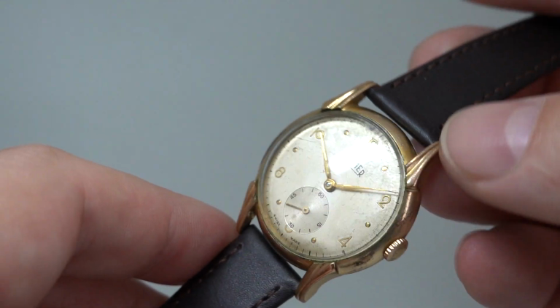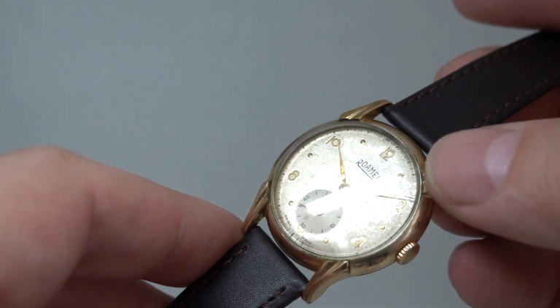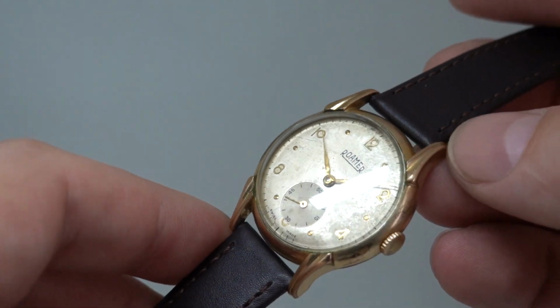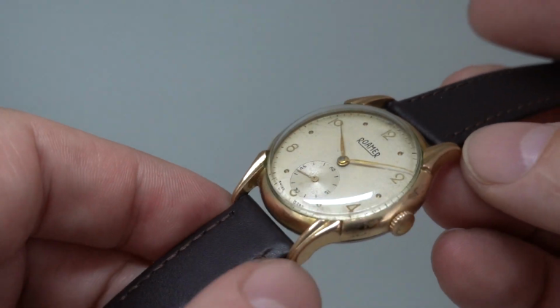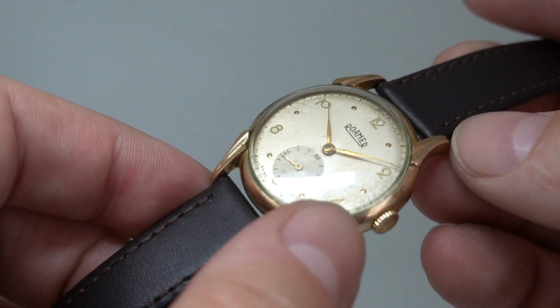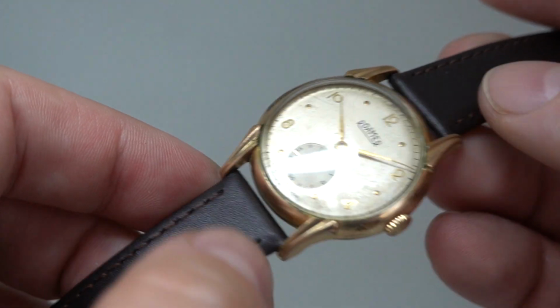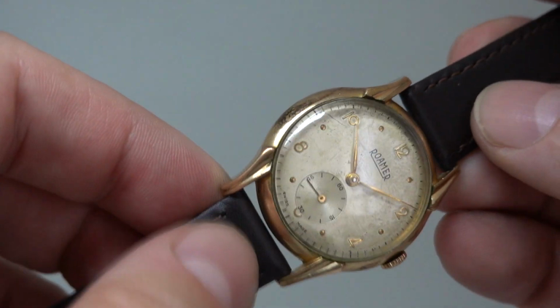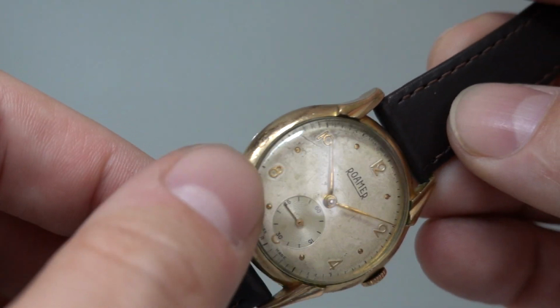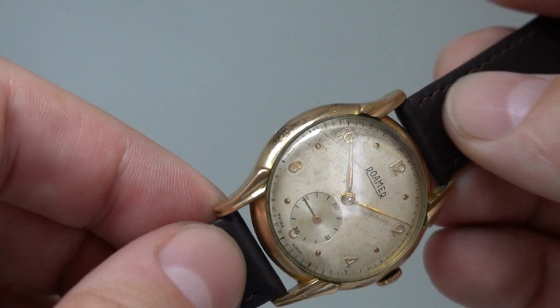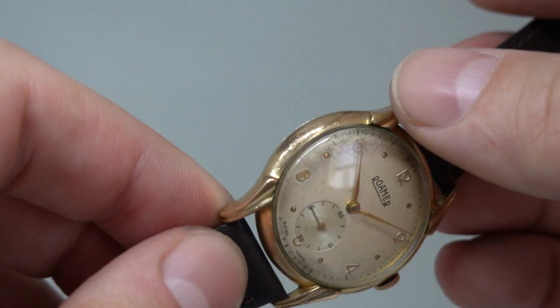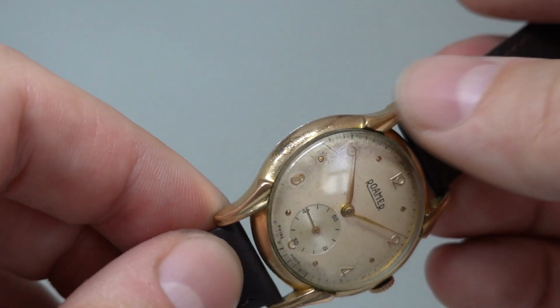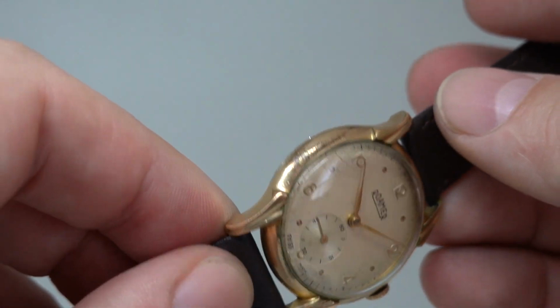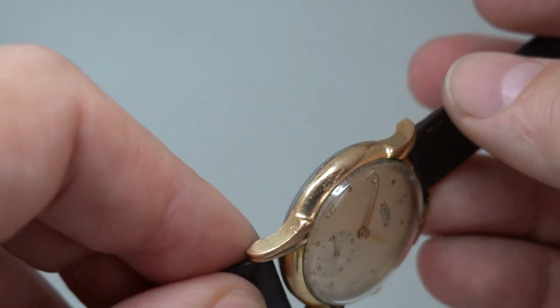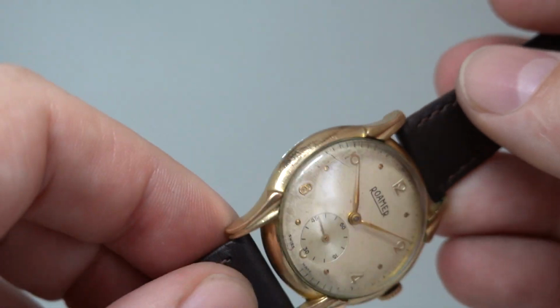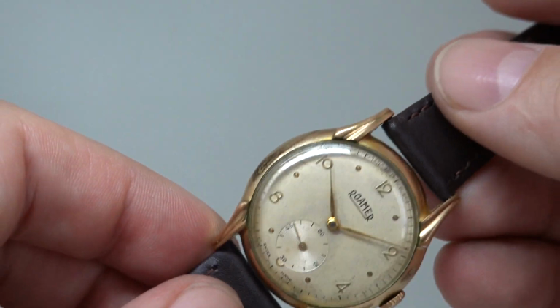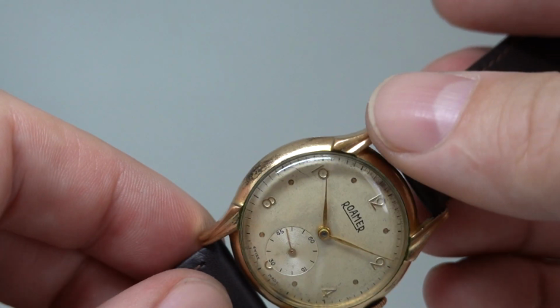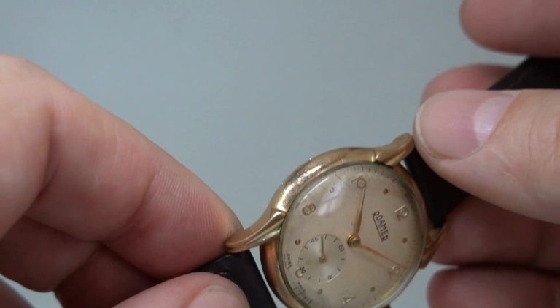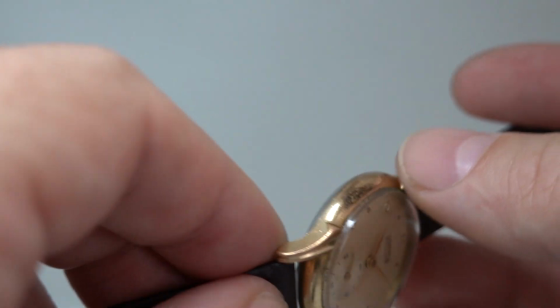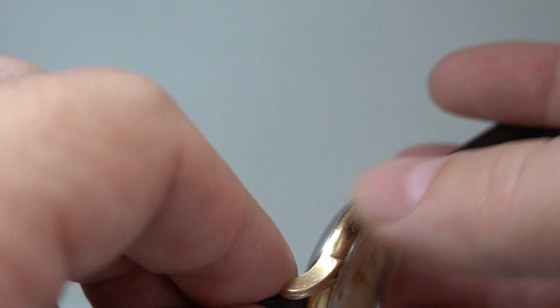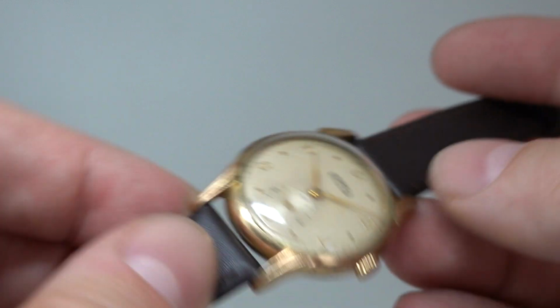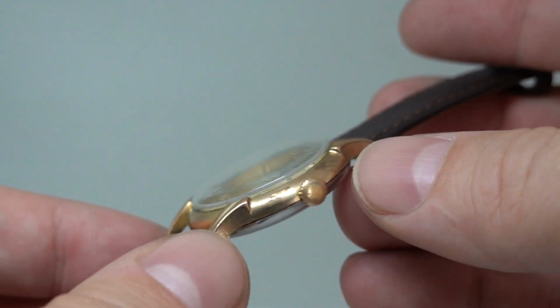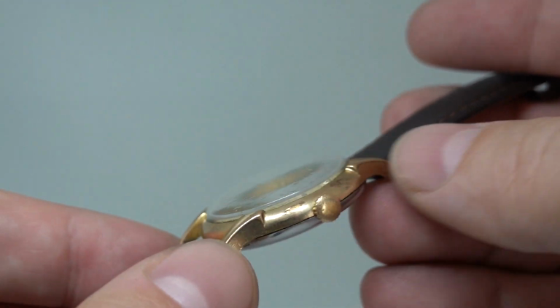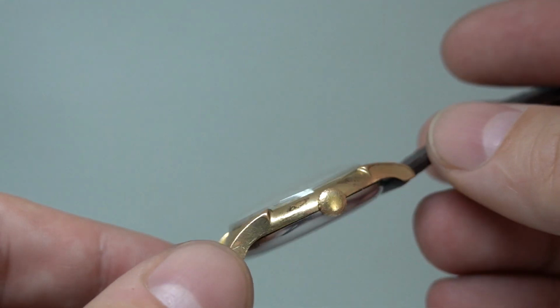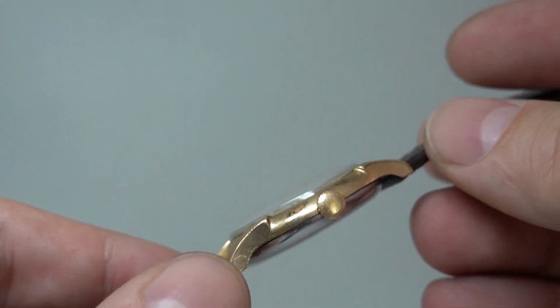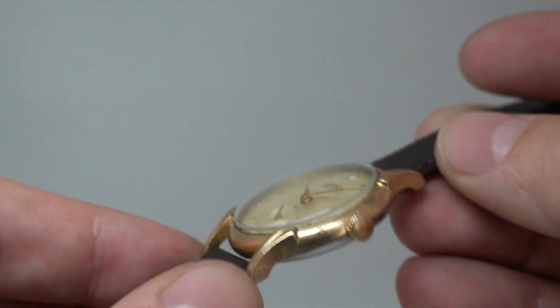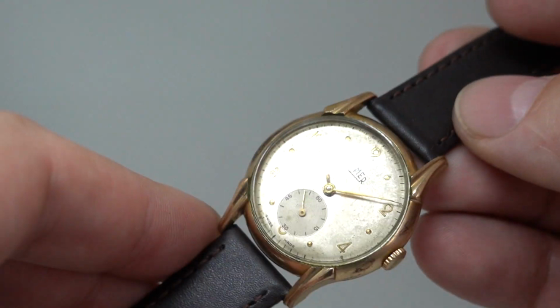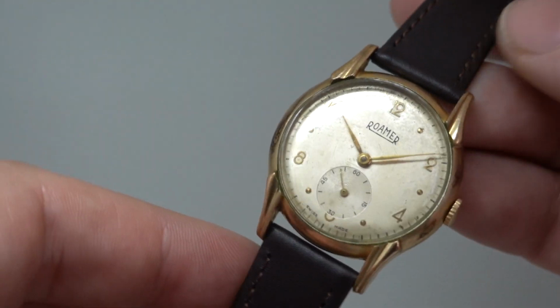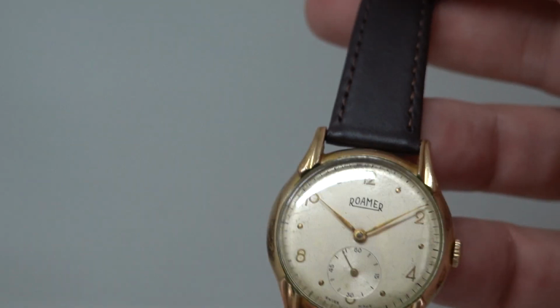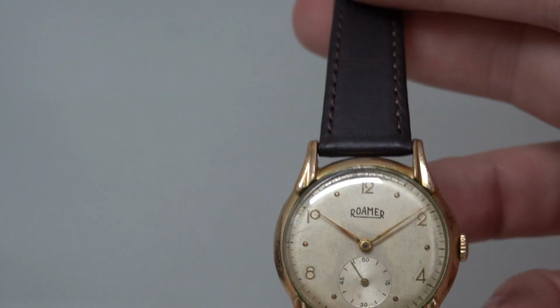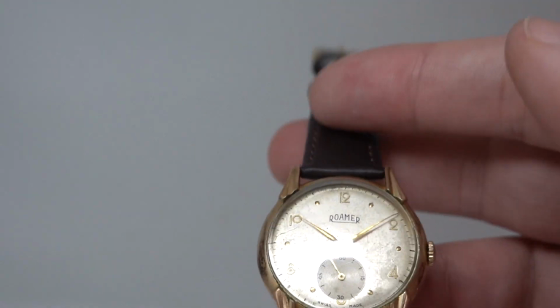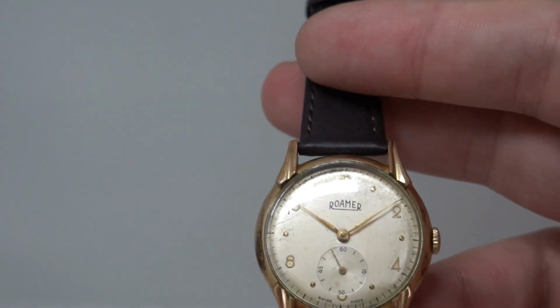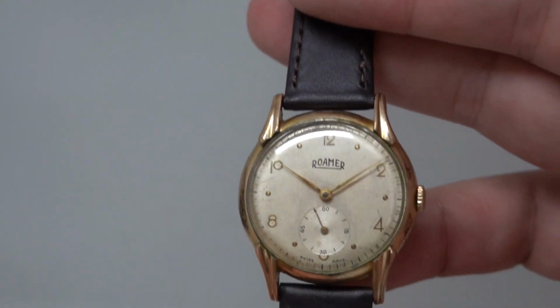The case — these lugs sit quite proud and they have worn through the gold plating, and the same on the edges here and here. So it's got a look like it's from 1948.